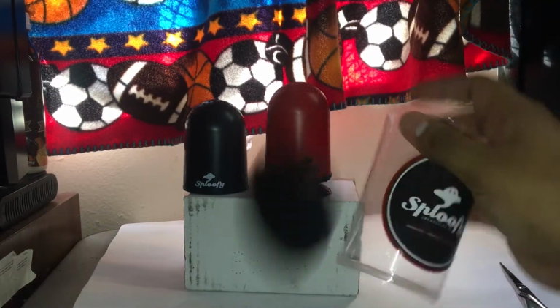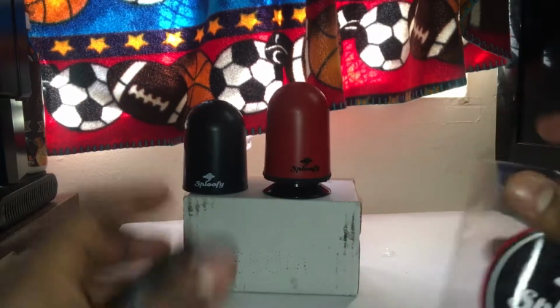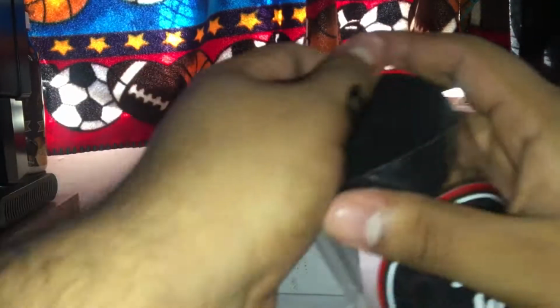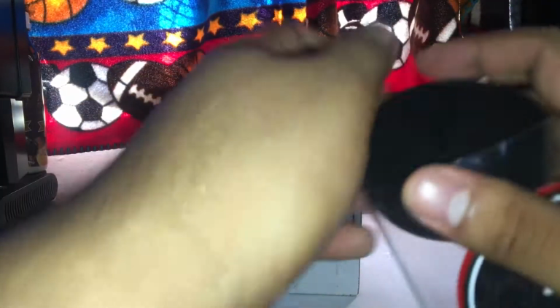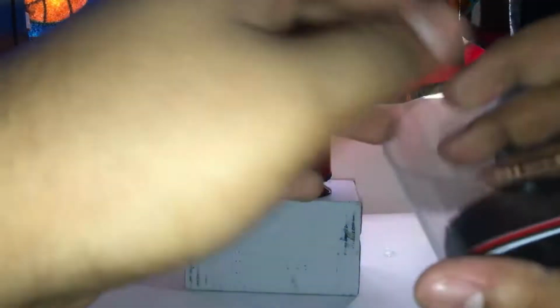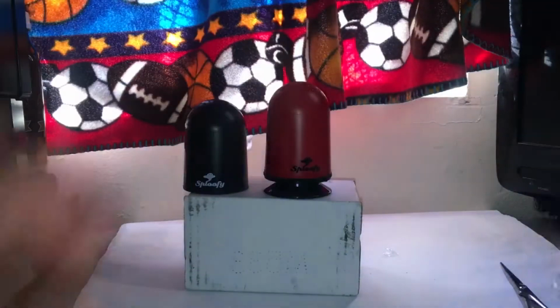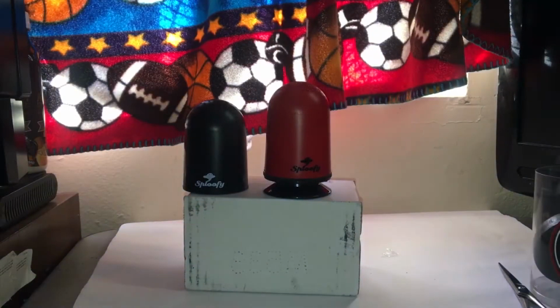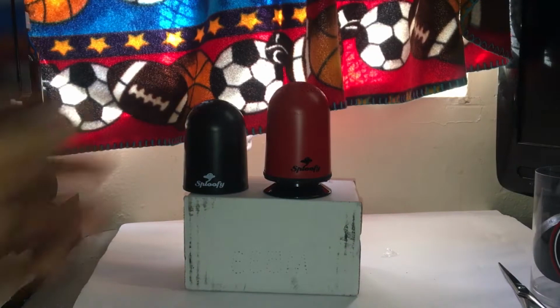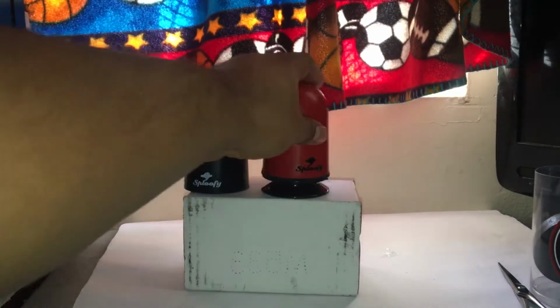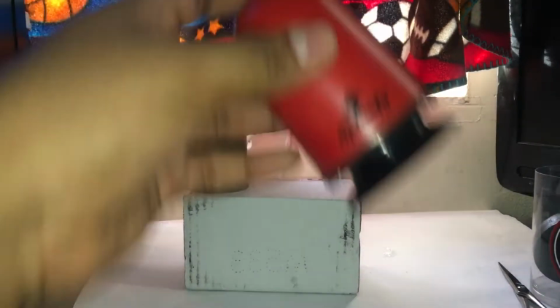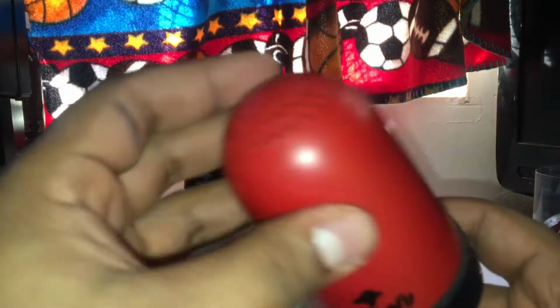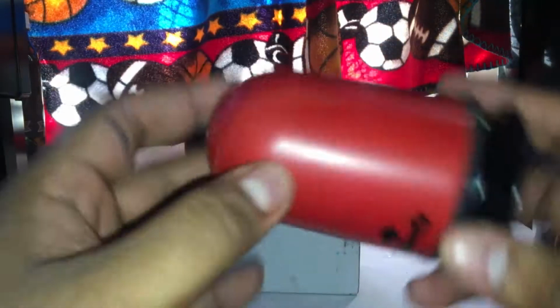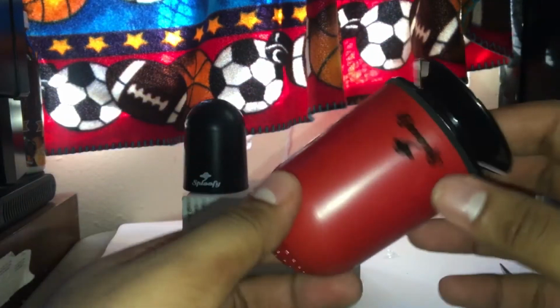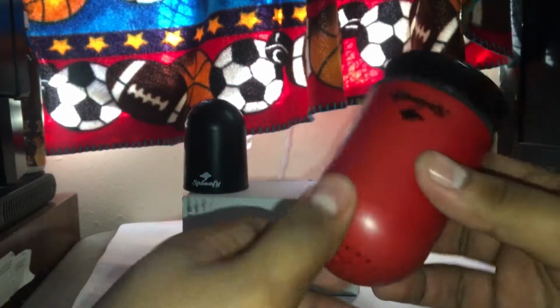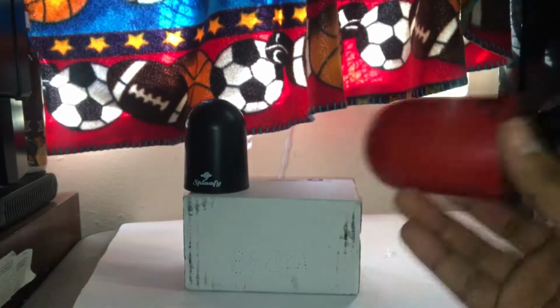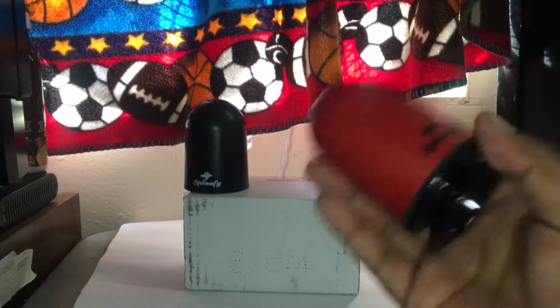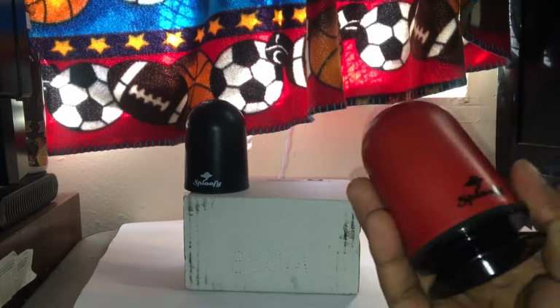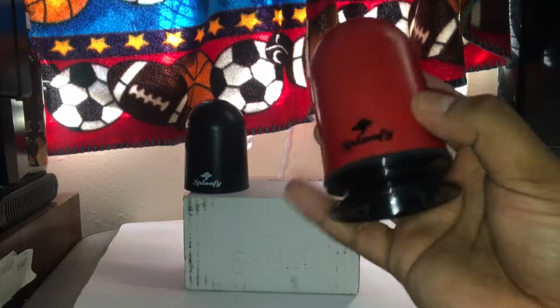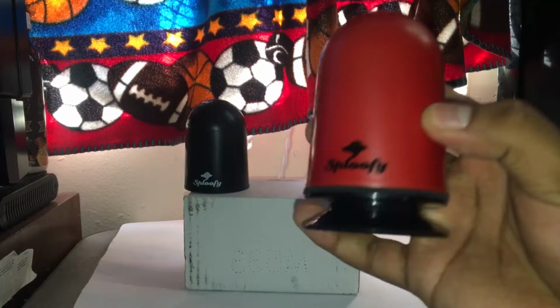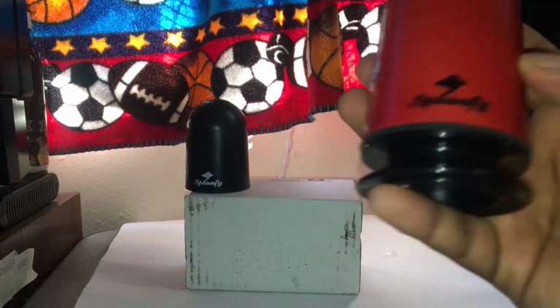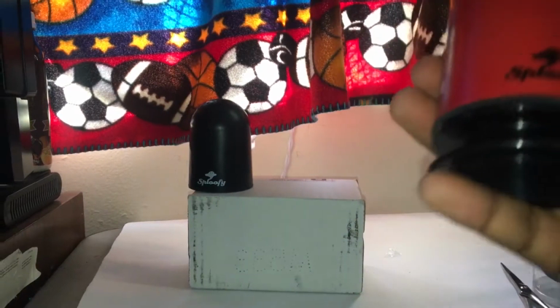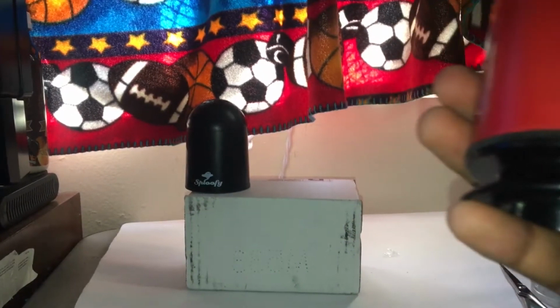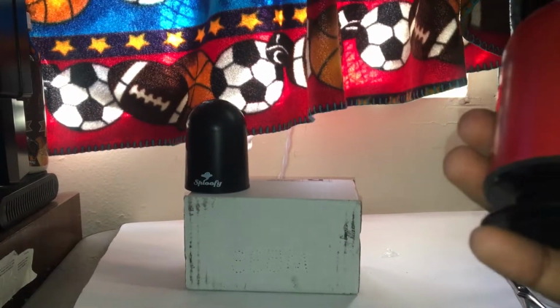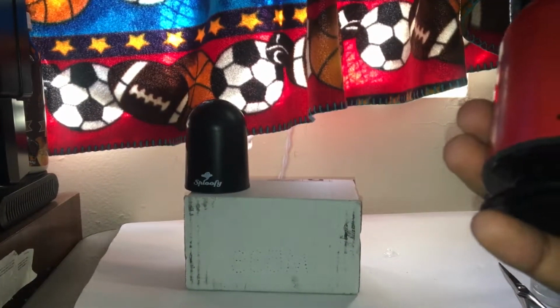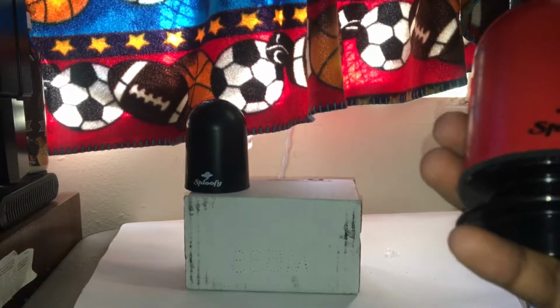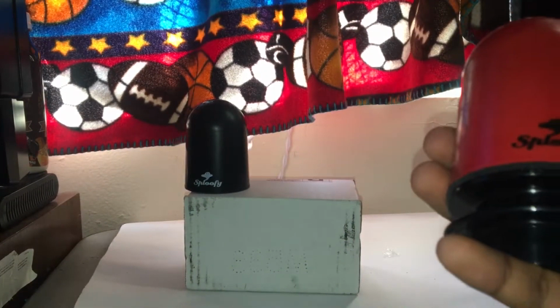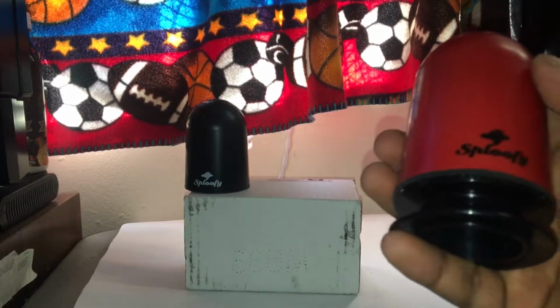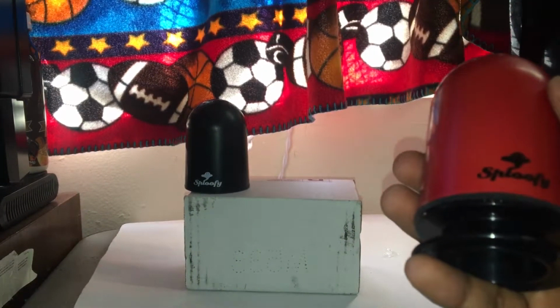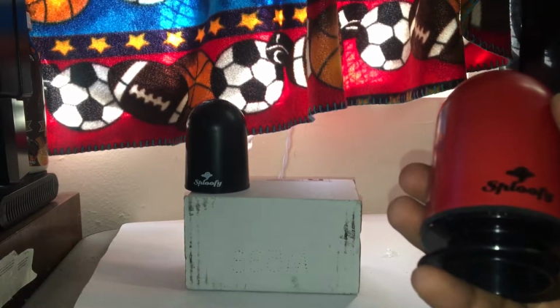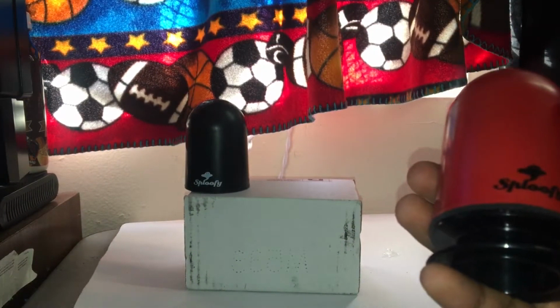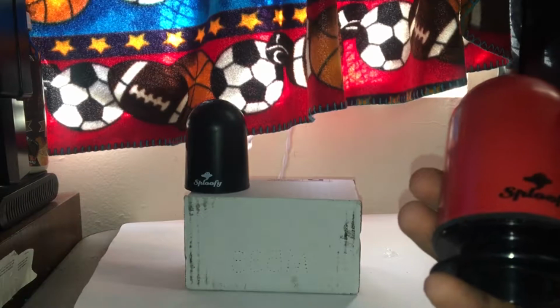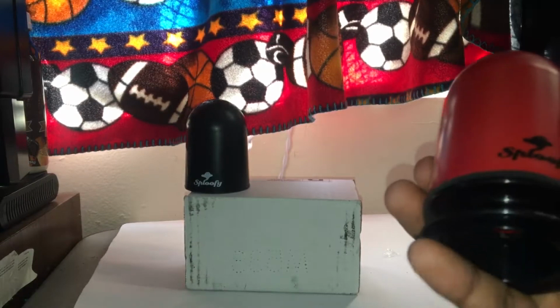When you get the packaging it does come with a receipt. I put the receipt away because I don't want you guys to see where I live. The total was $27 for fast shipping — I think the original price is $21.